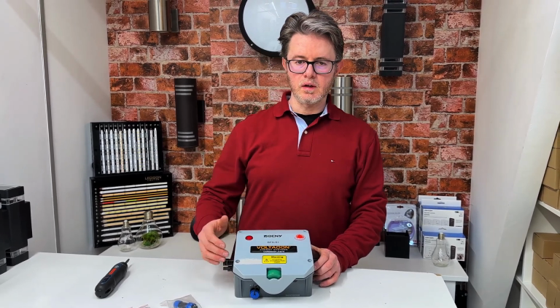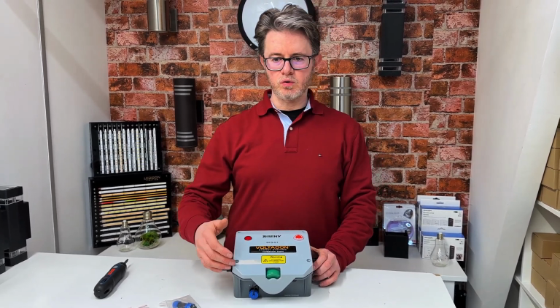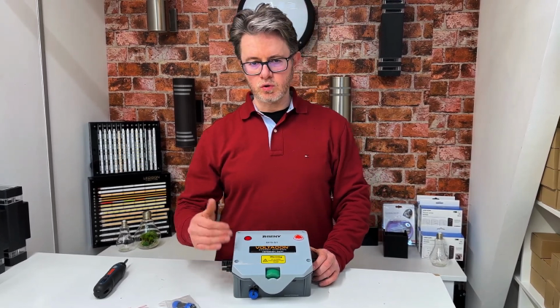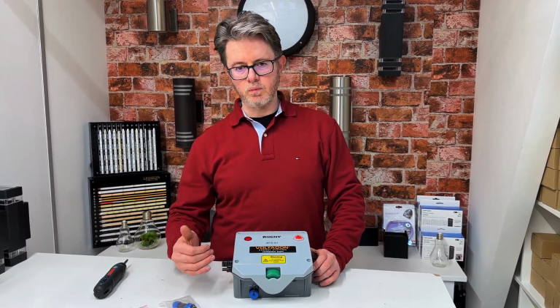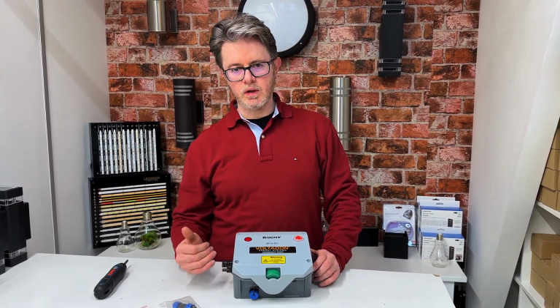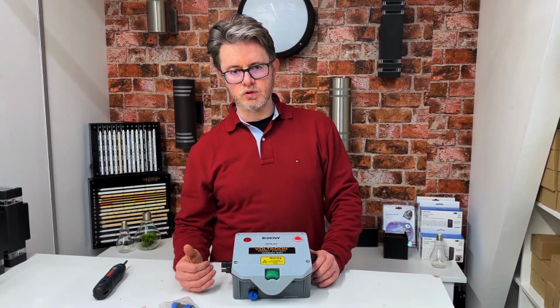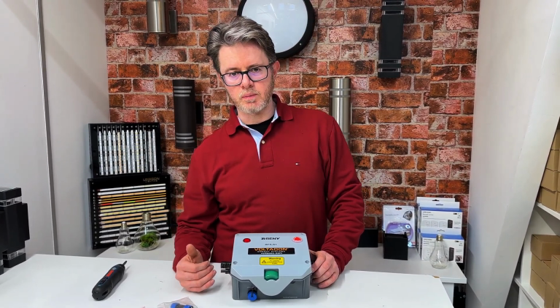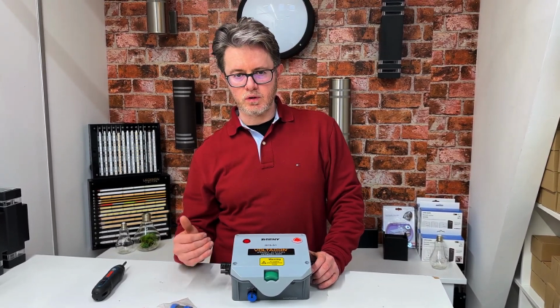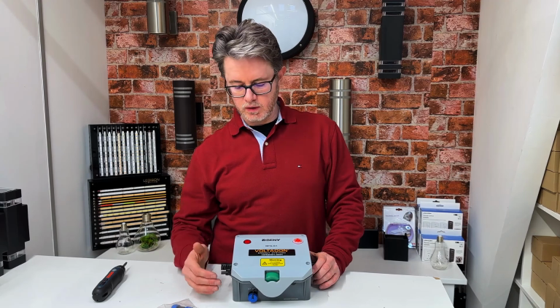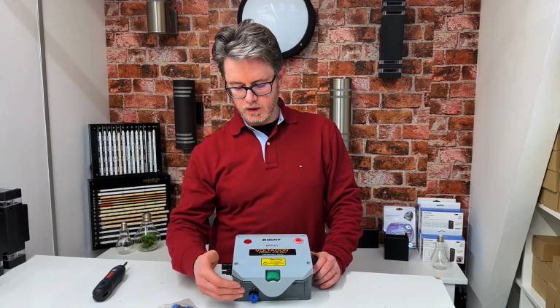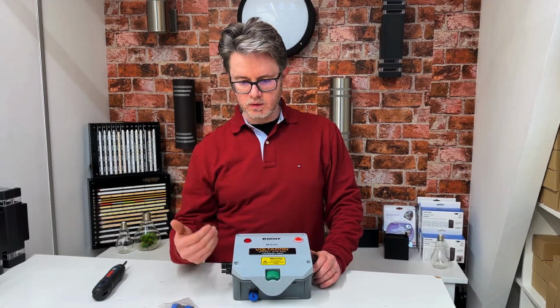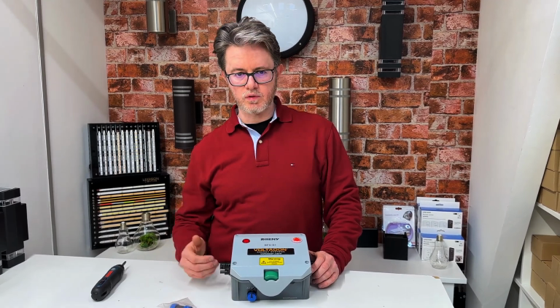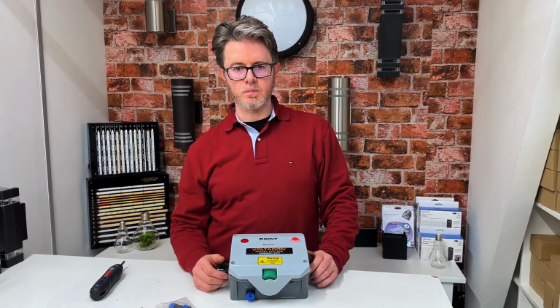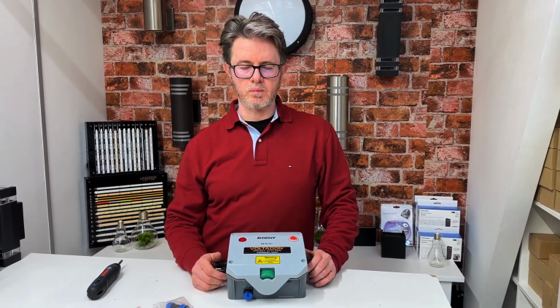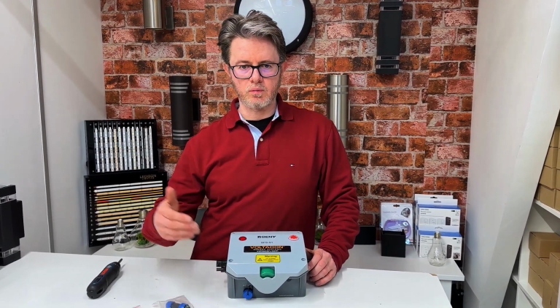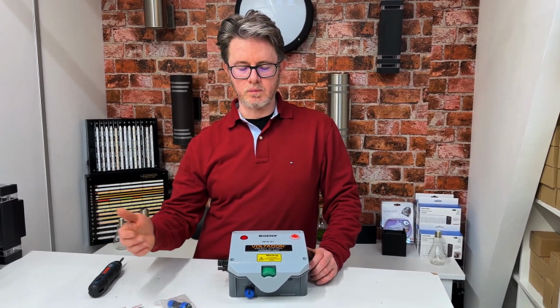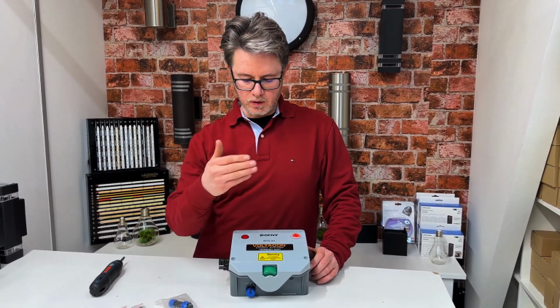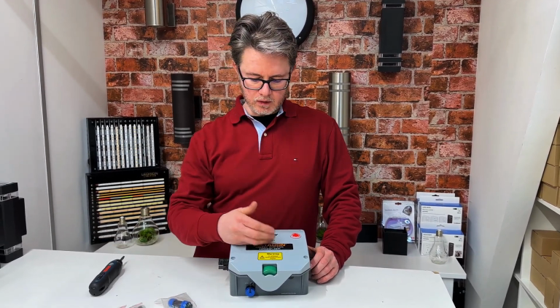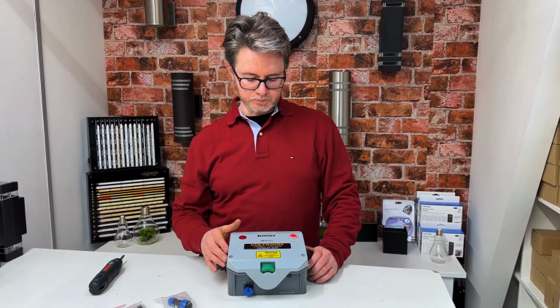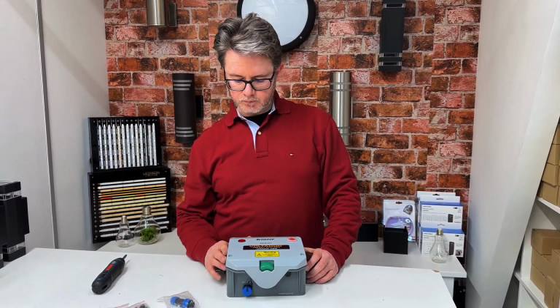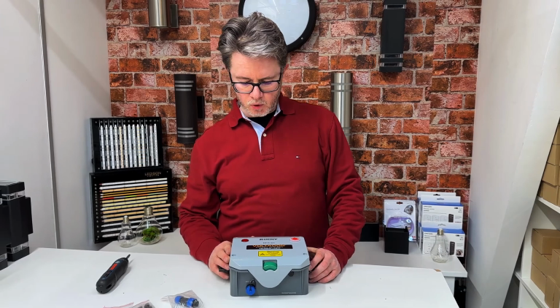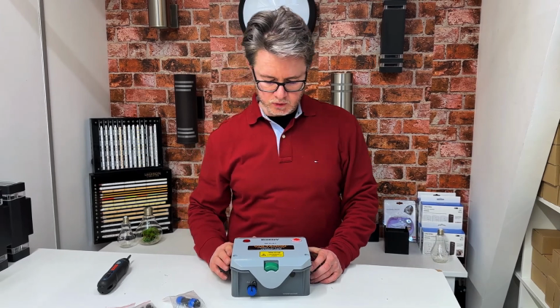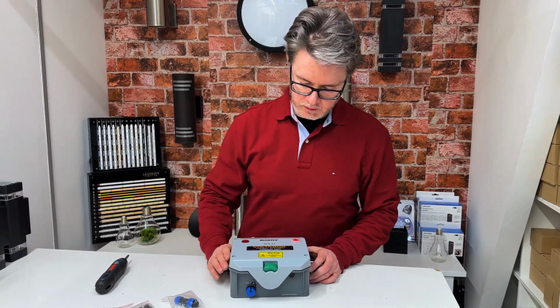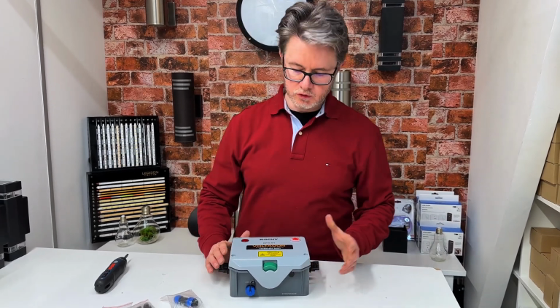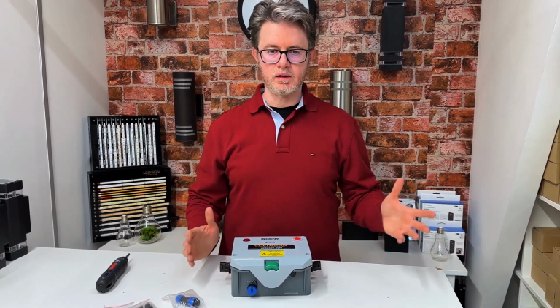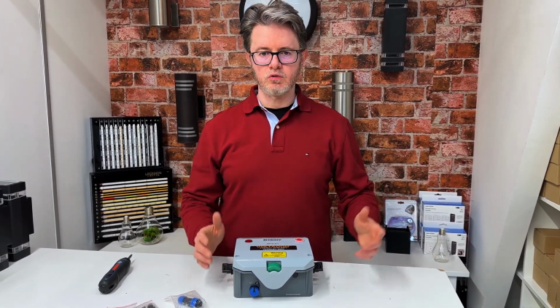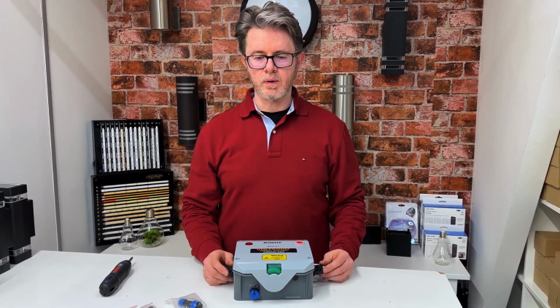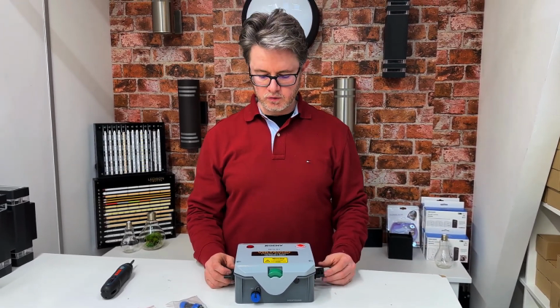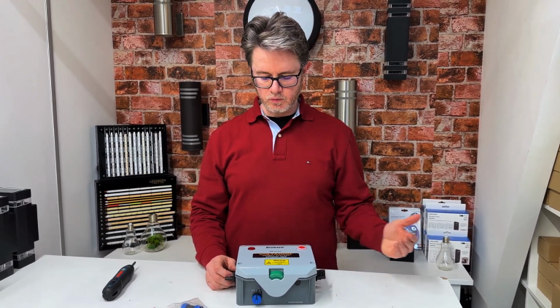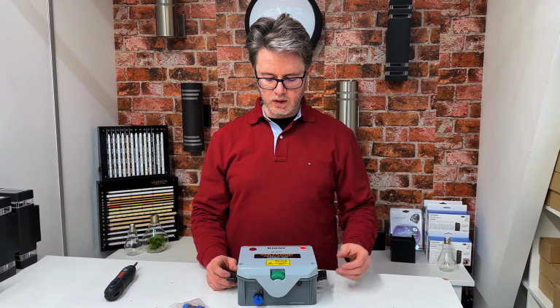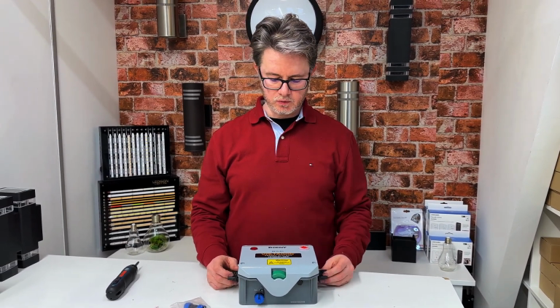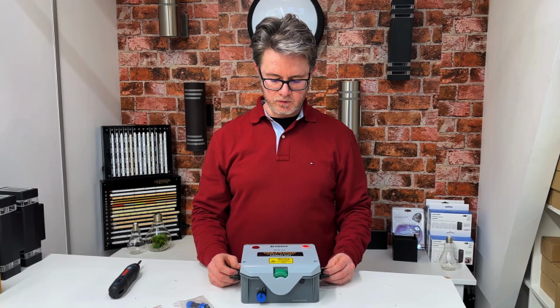If you want to stop operating your solar panels remotely, you can remove the AC power supply from another place and the box will disconnect solar panels from feeding energy to the inverter.